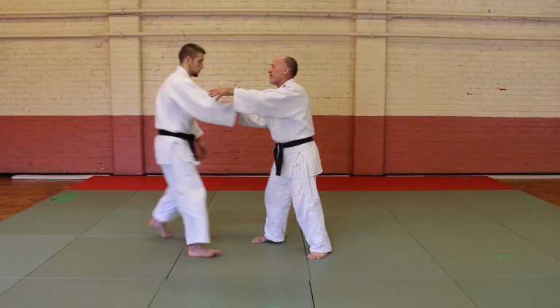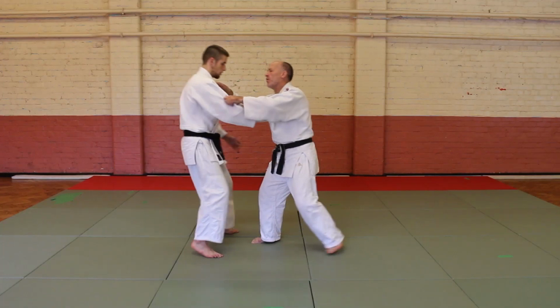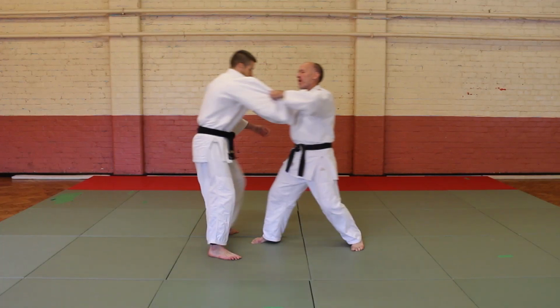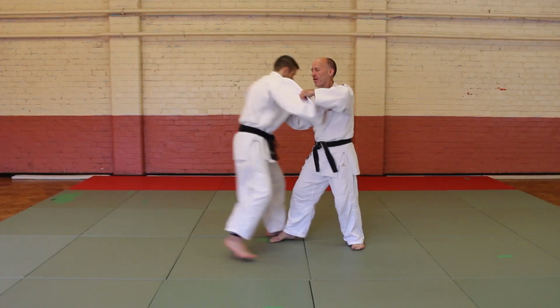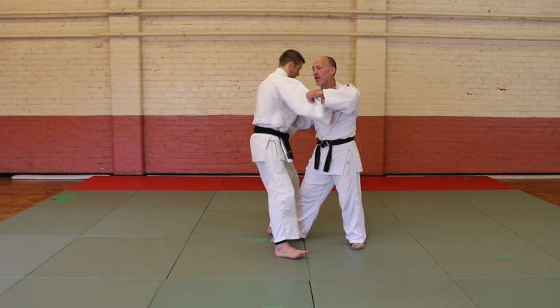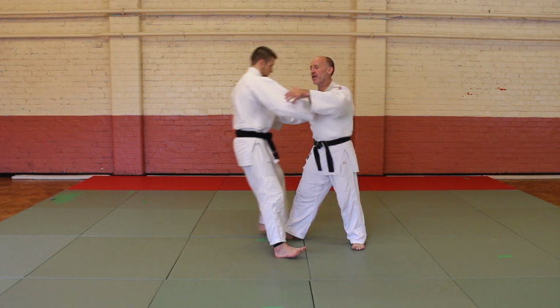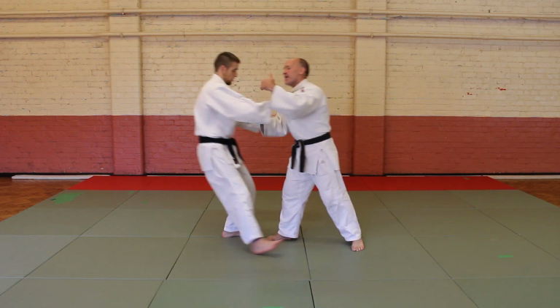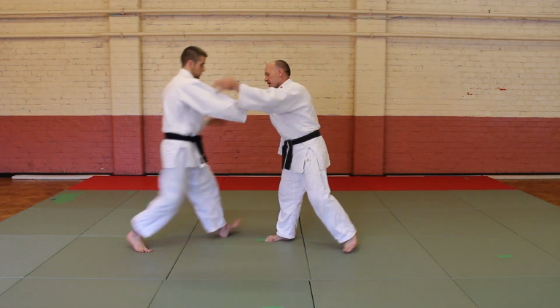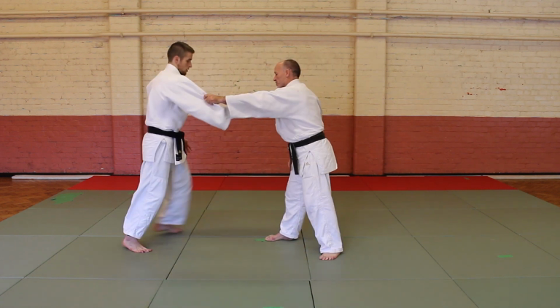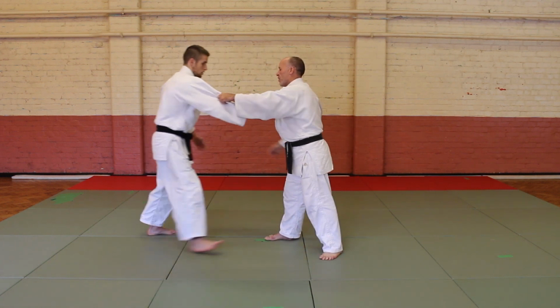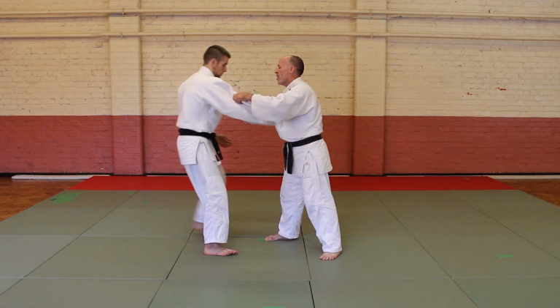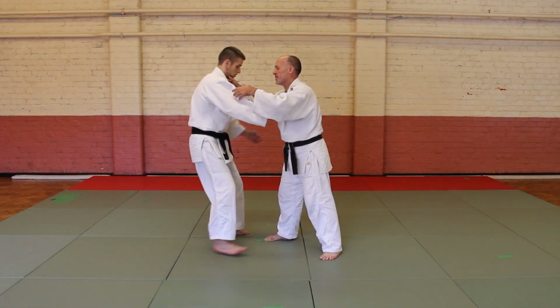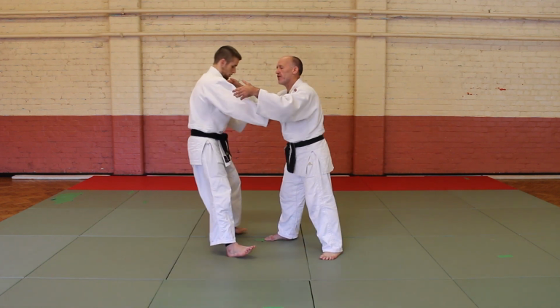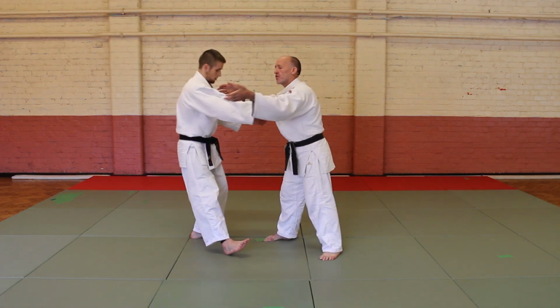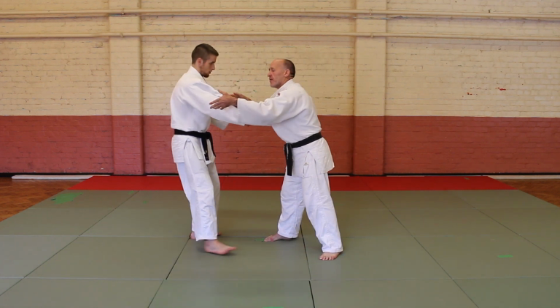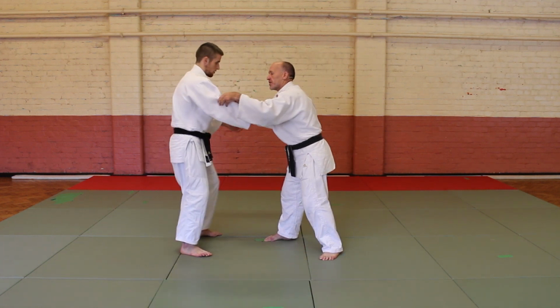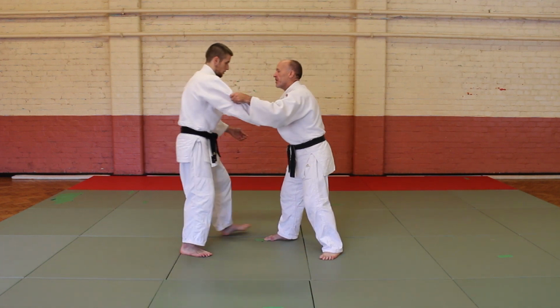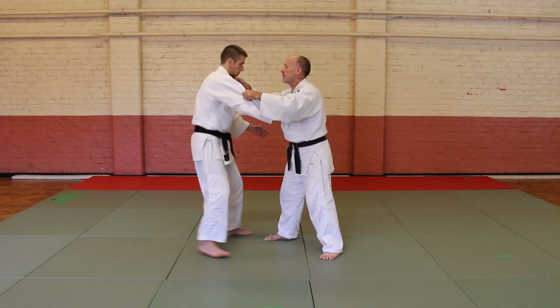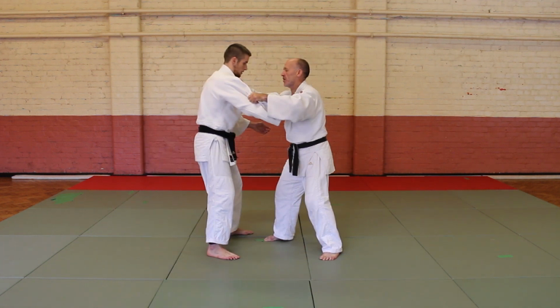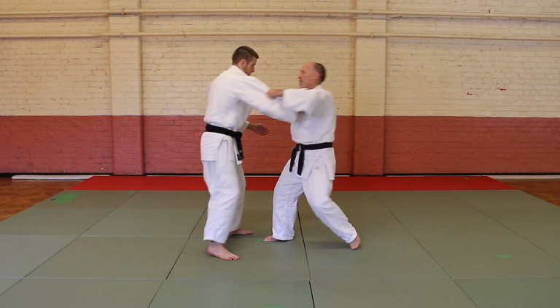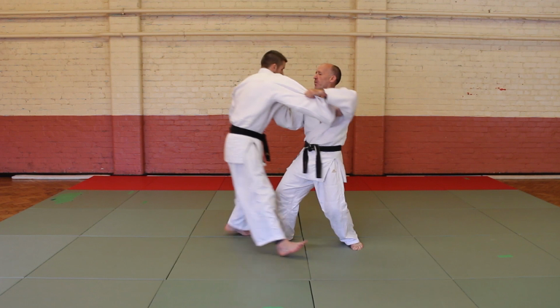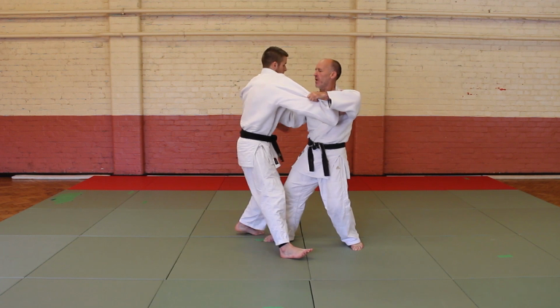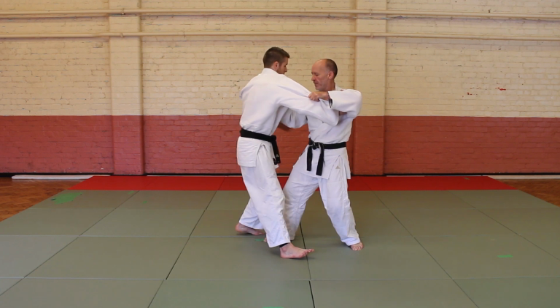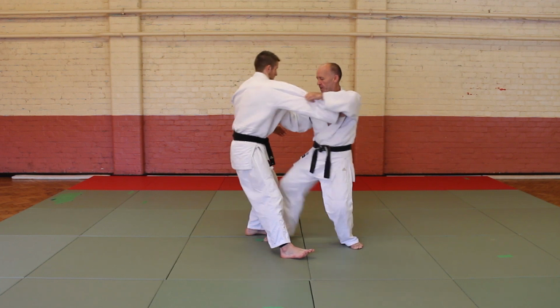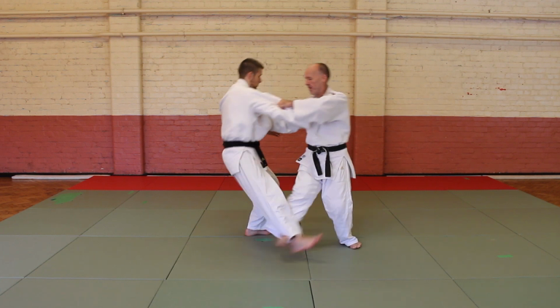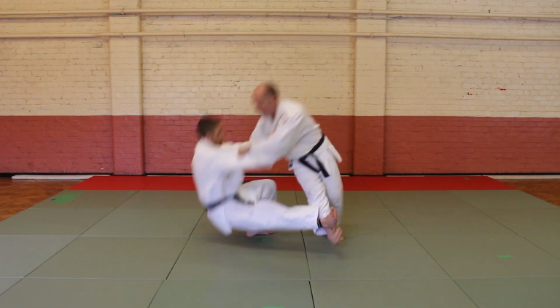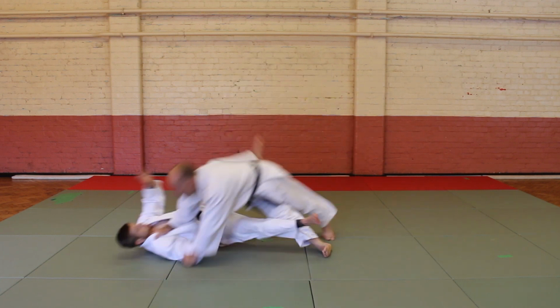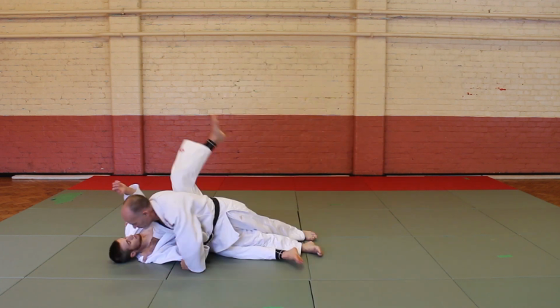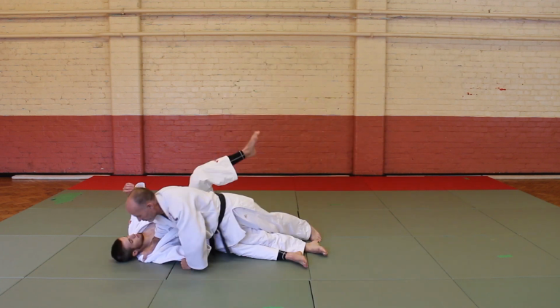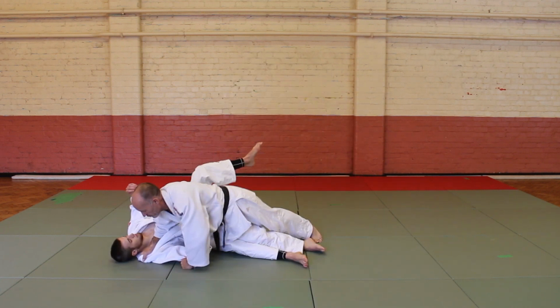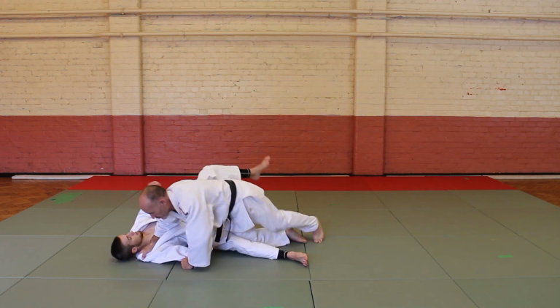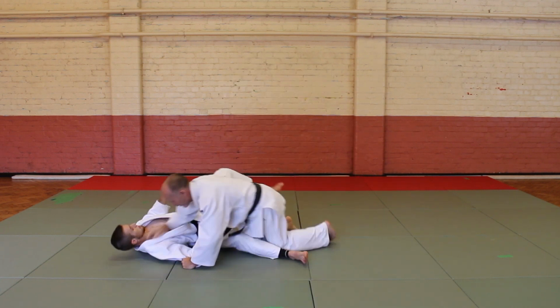If I pull the partner forward, he puts his weight on his heels. Take the sleeve, take the collar, pull your partner forward, do the Coach Gary.